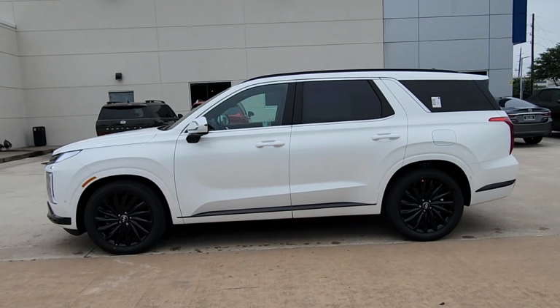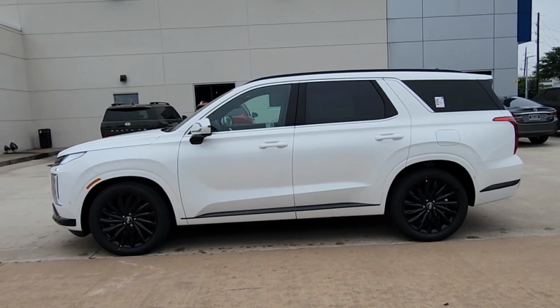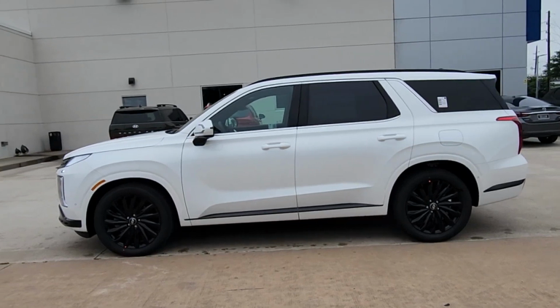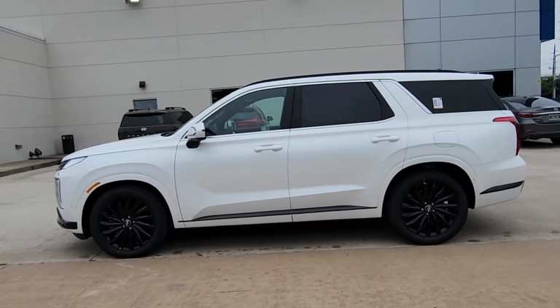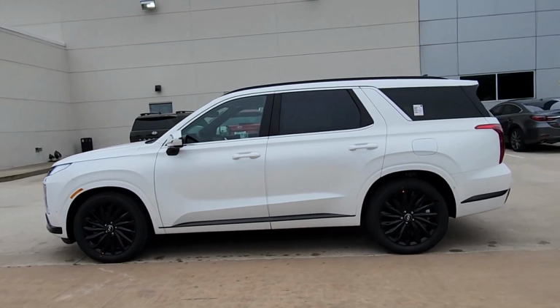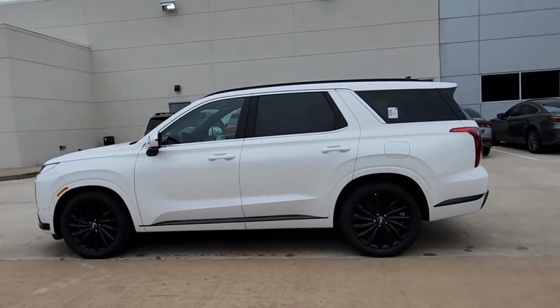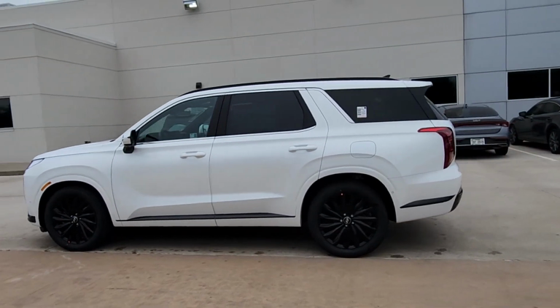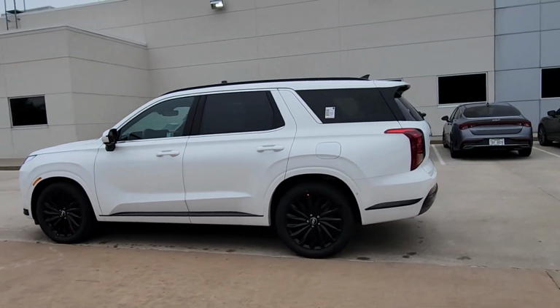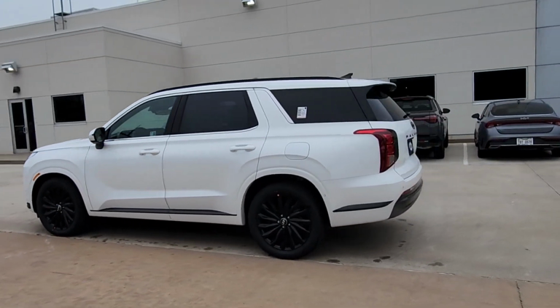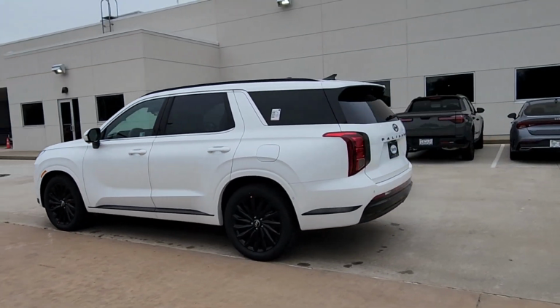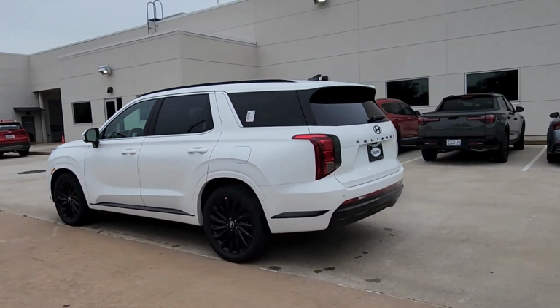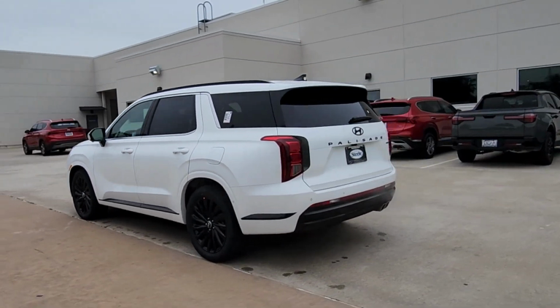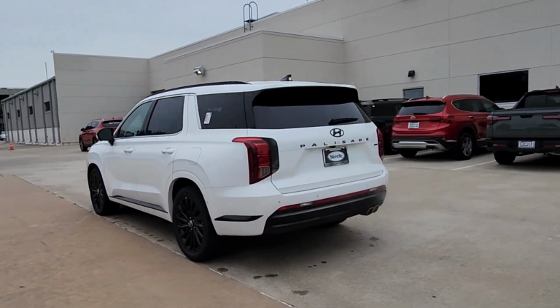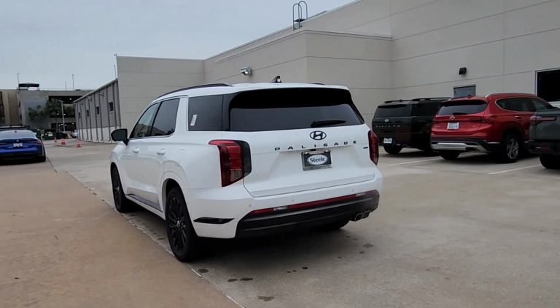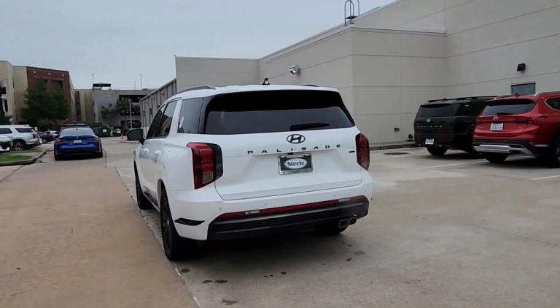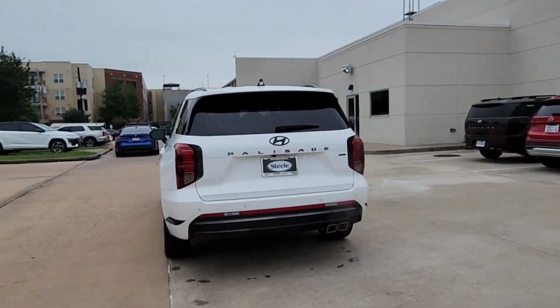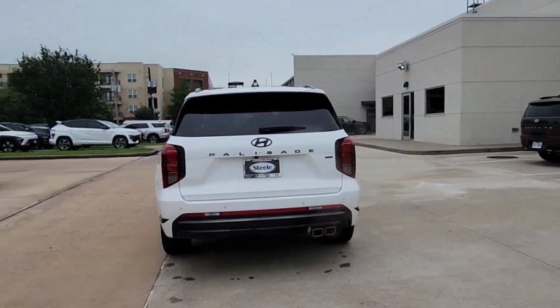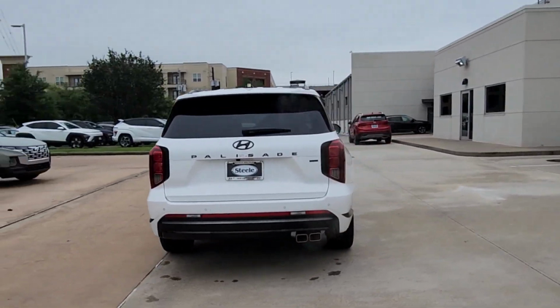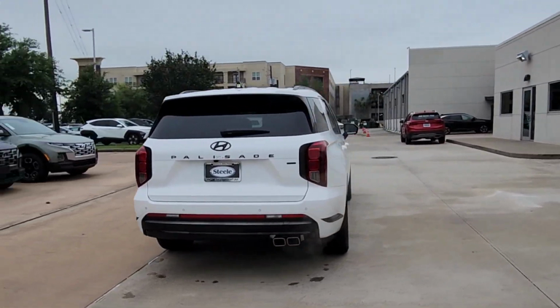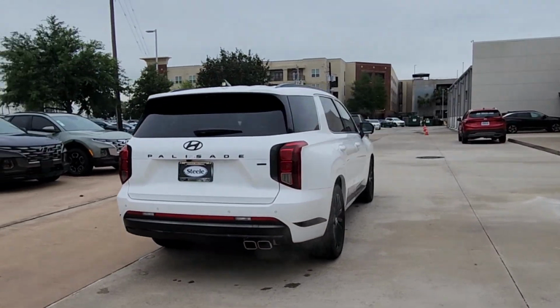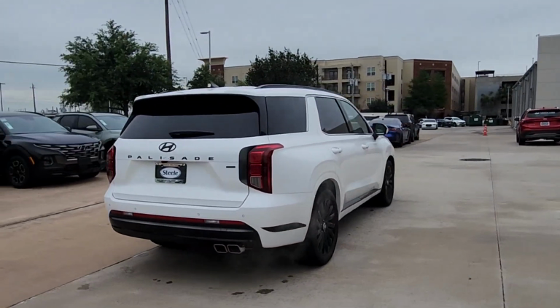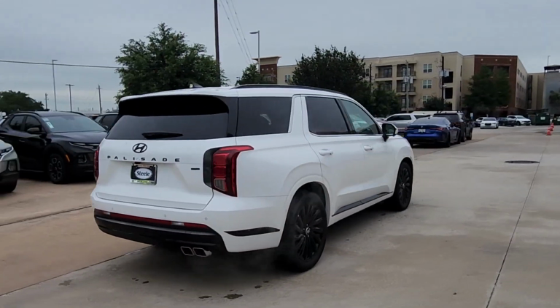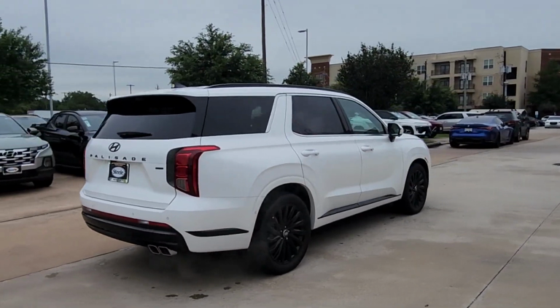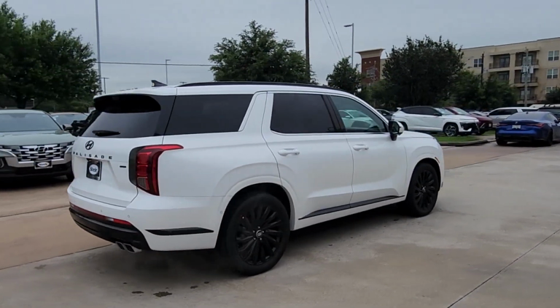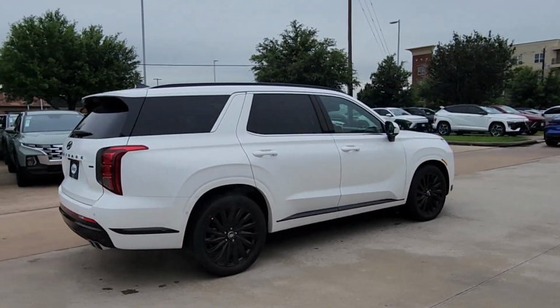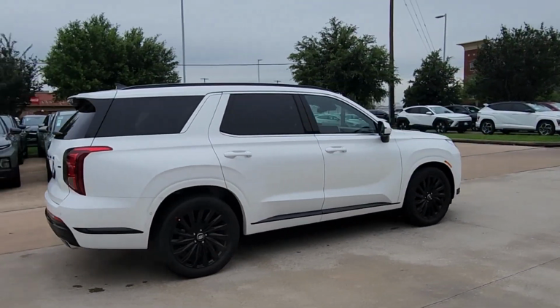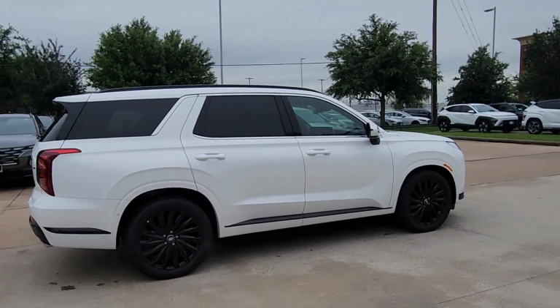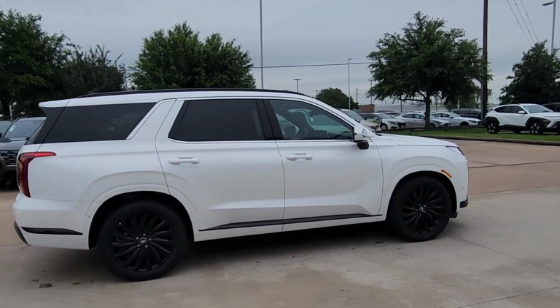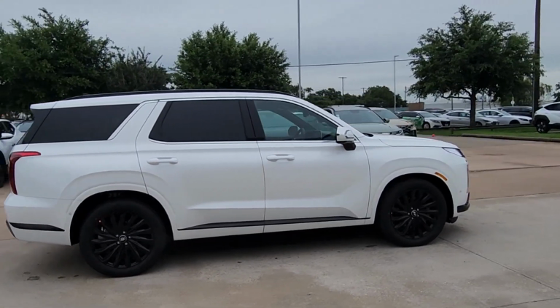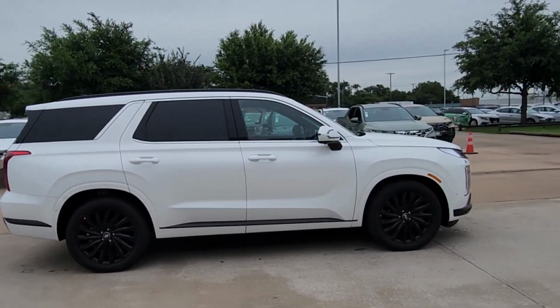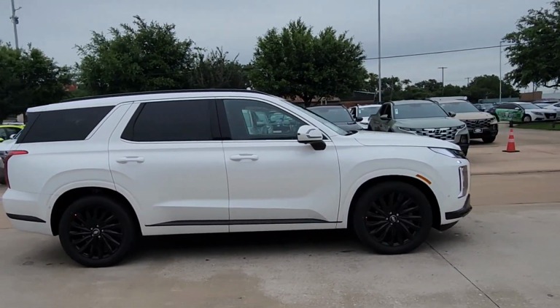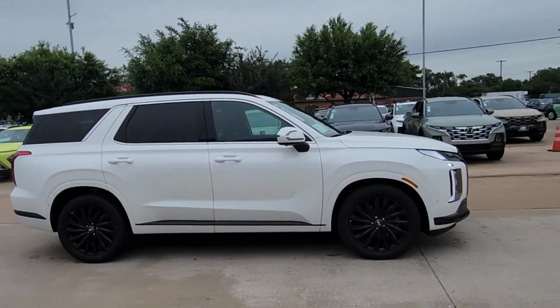Here is a wonderful 2024 Hyundai Palisade. Style, space, and performance are yours in this well-equipped Palisade. With a smooth V6, premium interior, and ample cargo area,